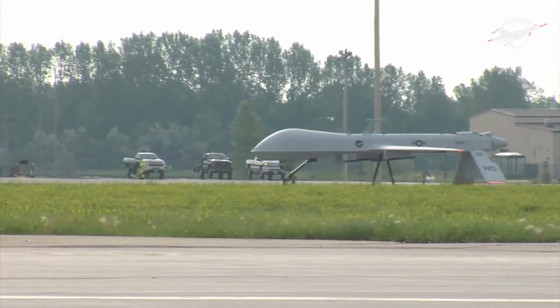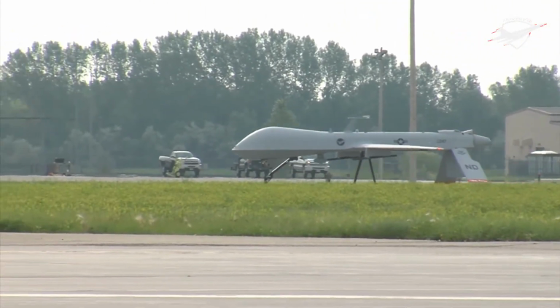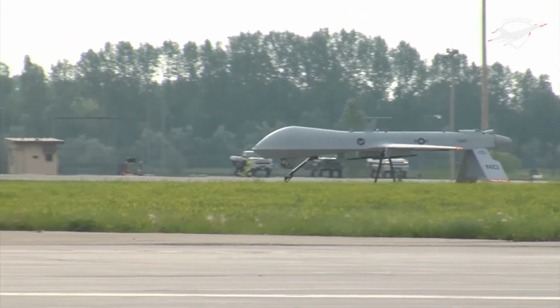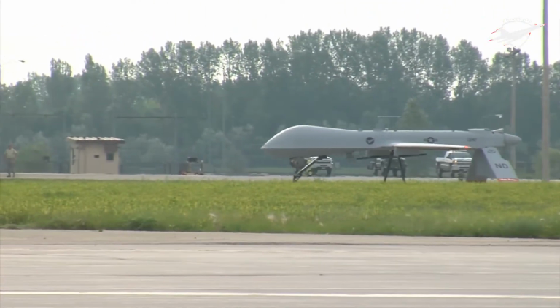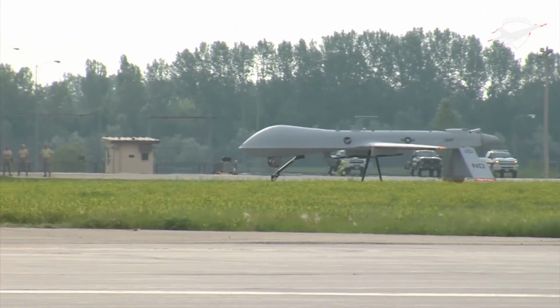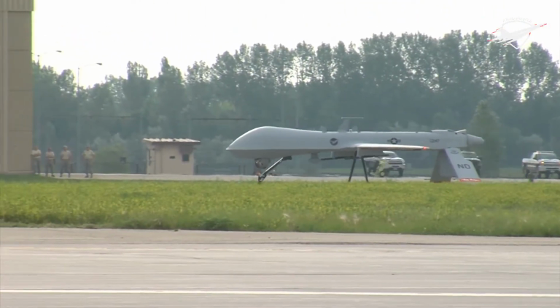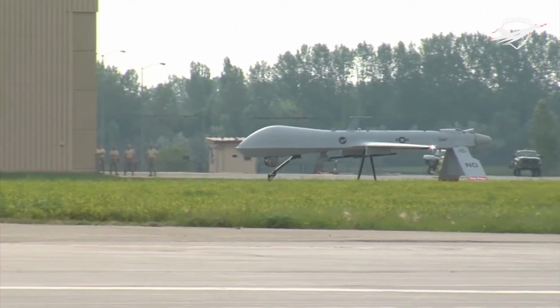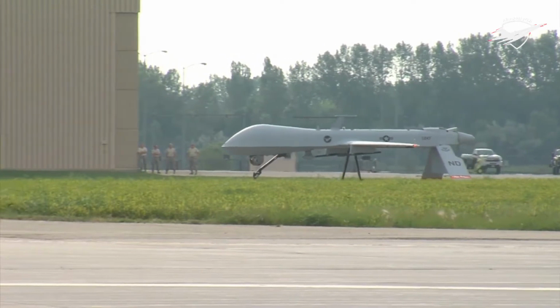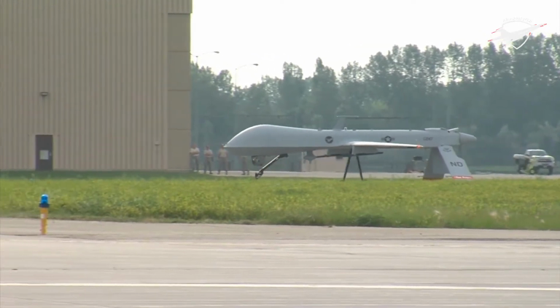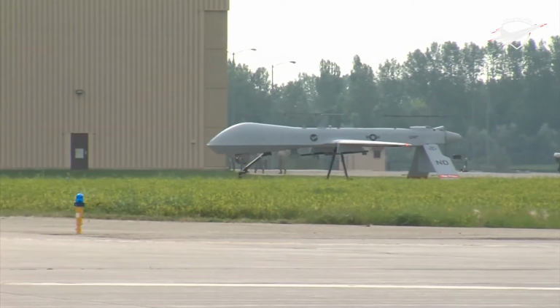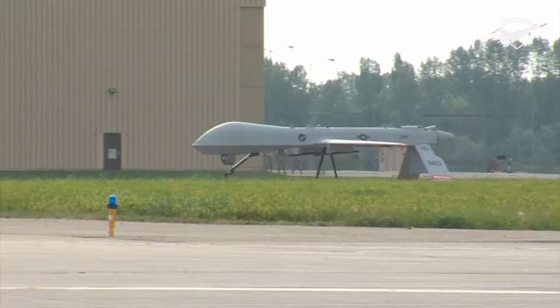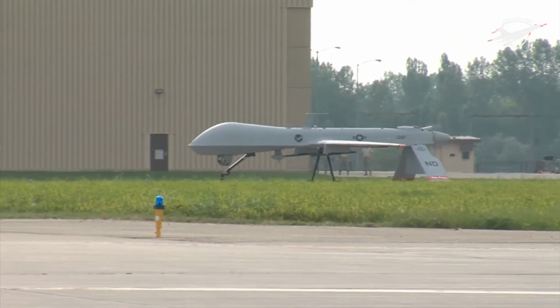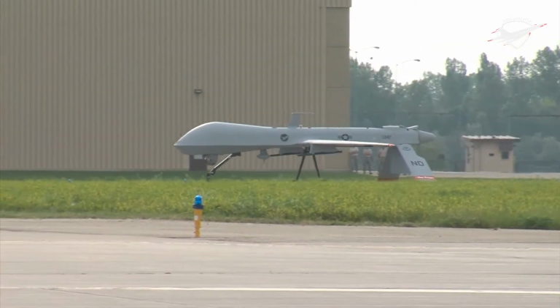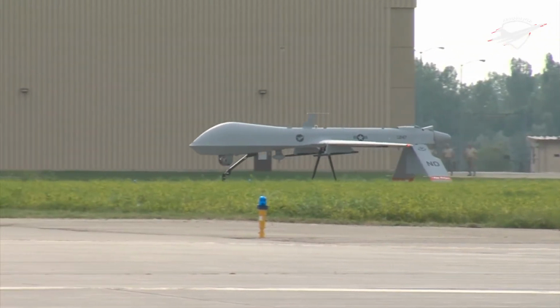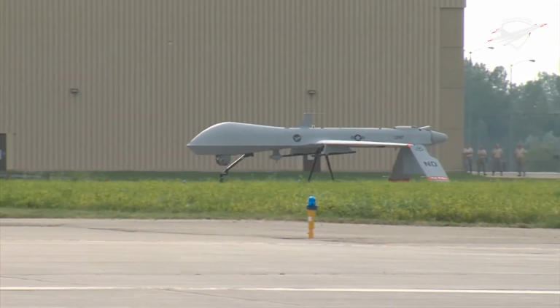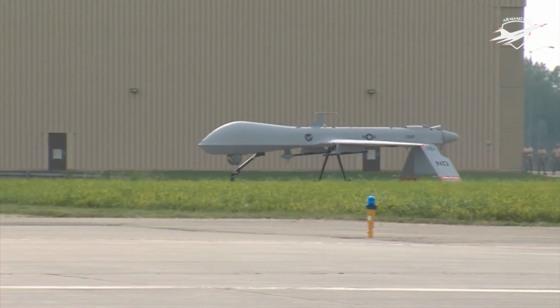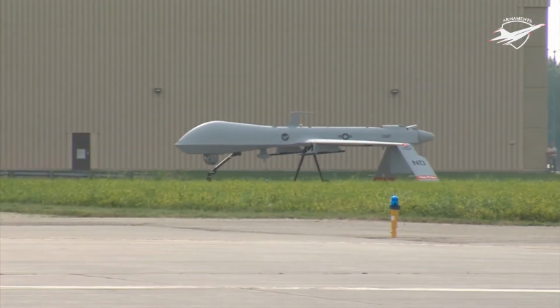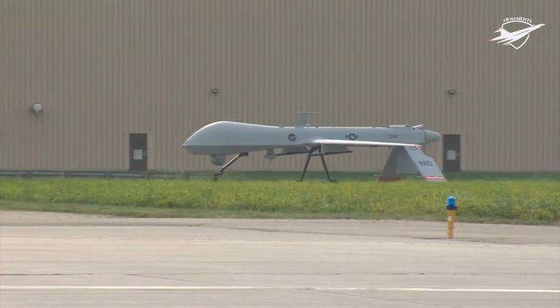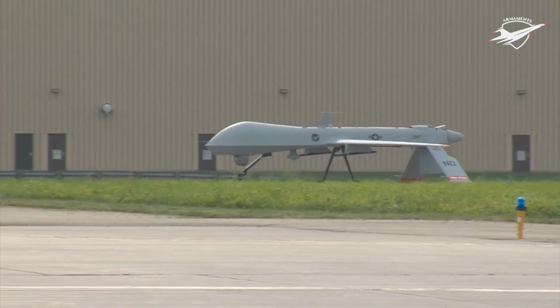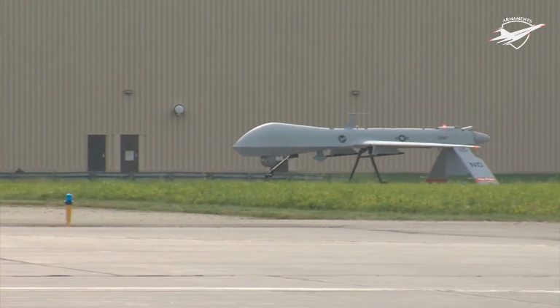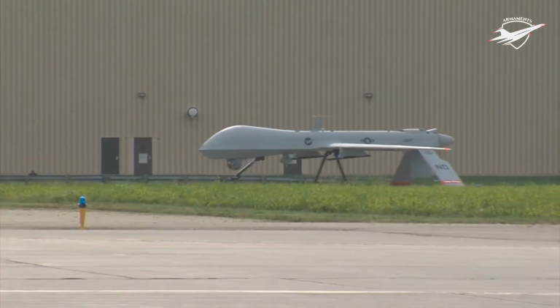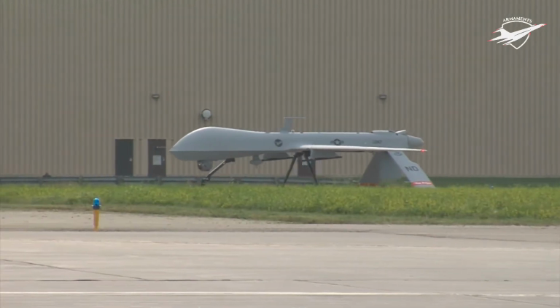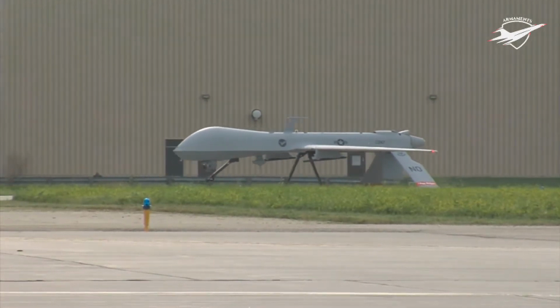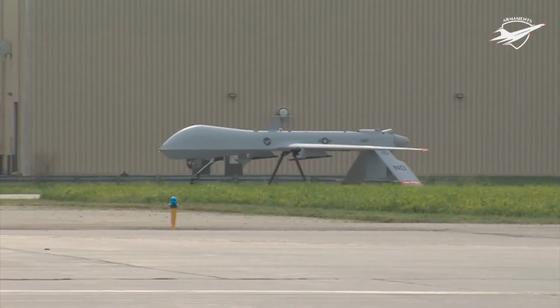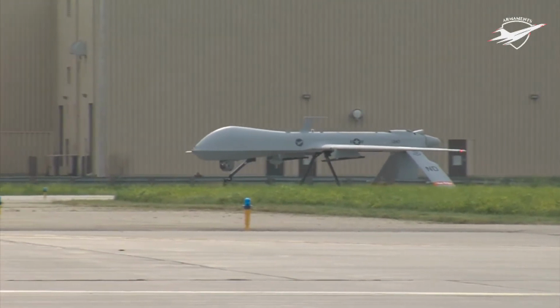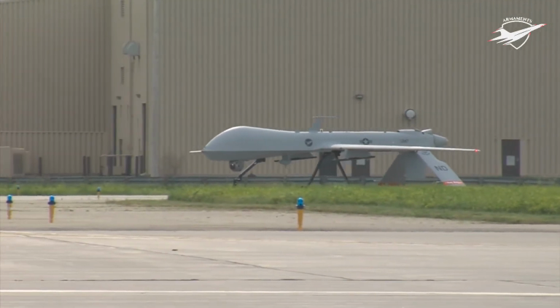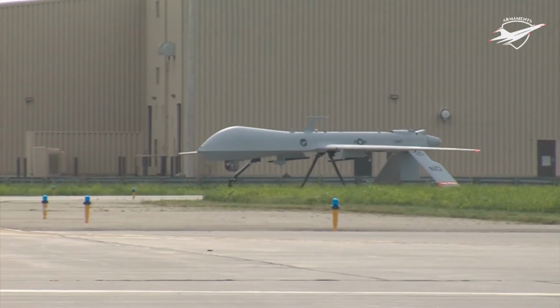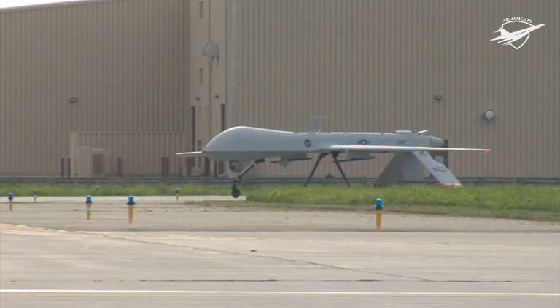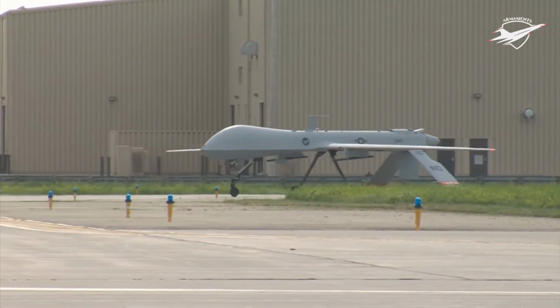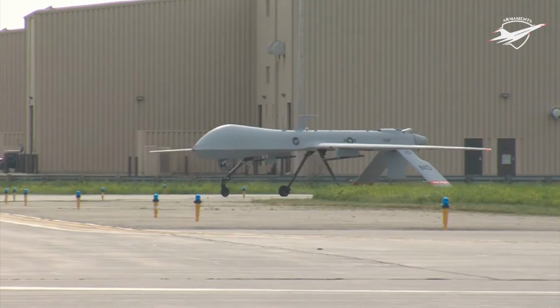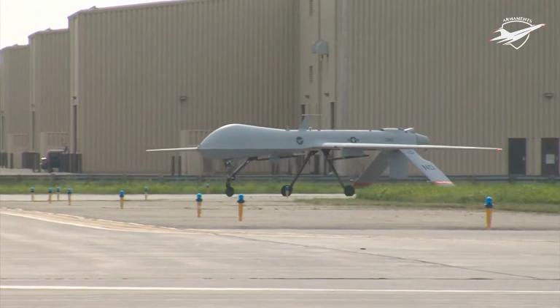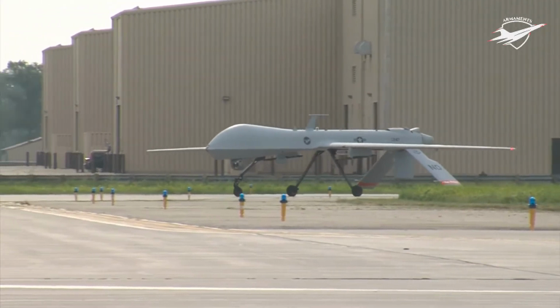Civilian applications for drones have included border enforcement and scientific studies, and to monitor wind direction and other characteristics of large forest fires, such as the drone used by the California Air National Guard in the August 2013 RIM fire.